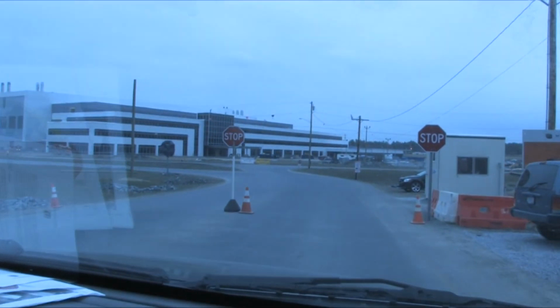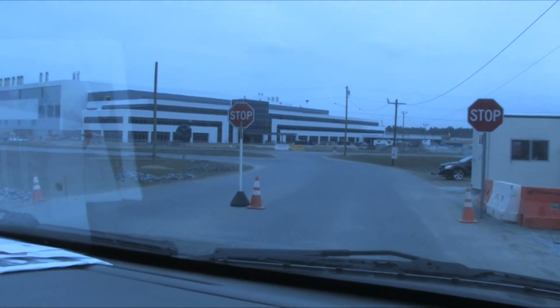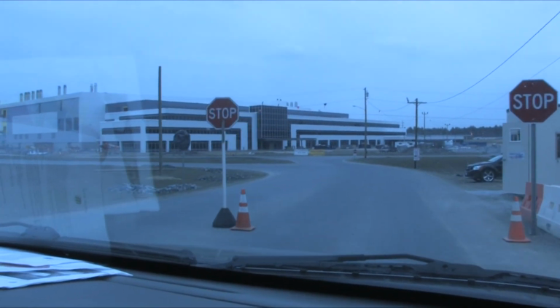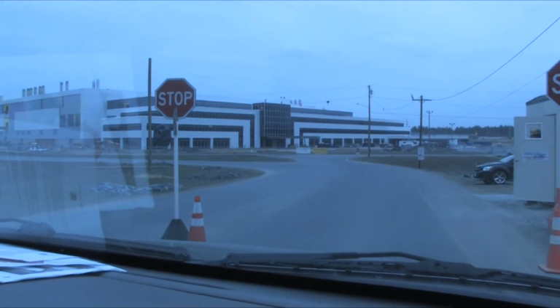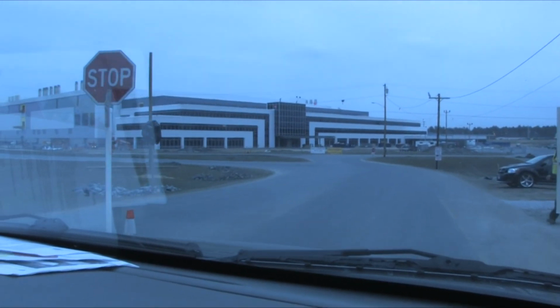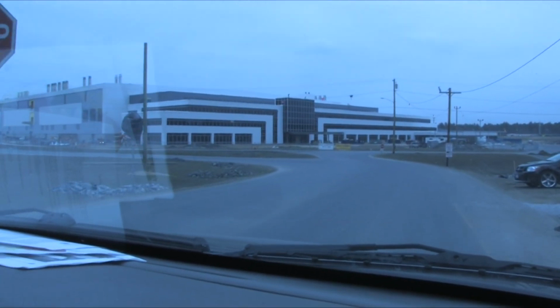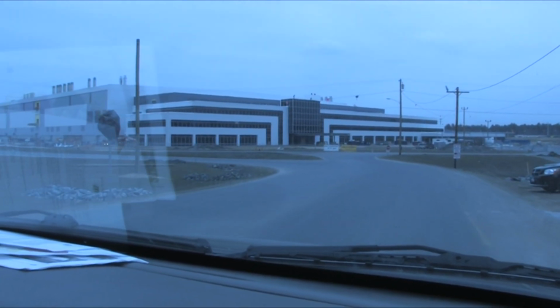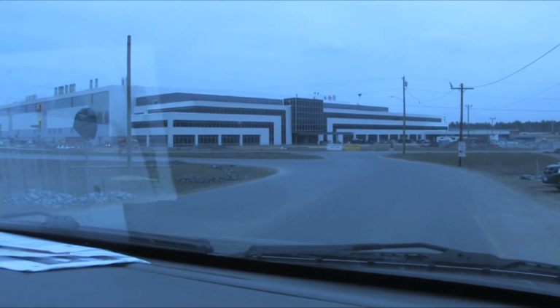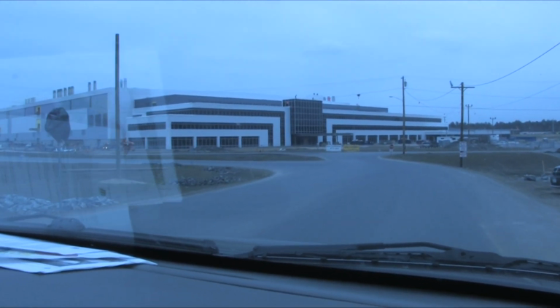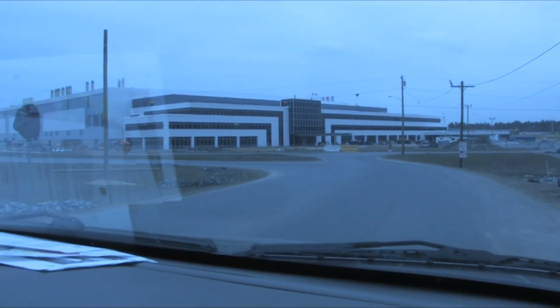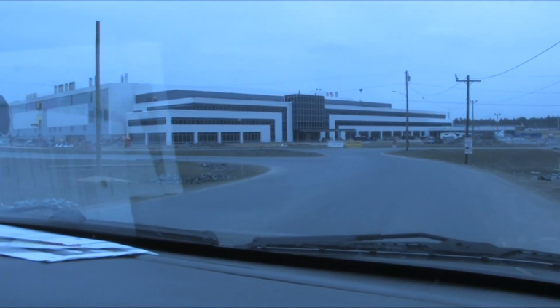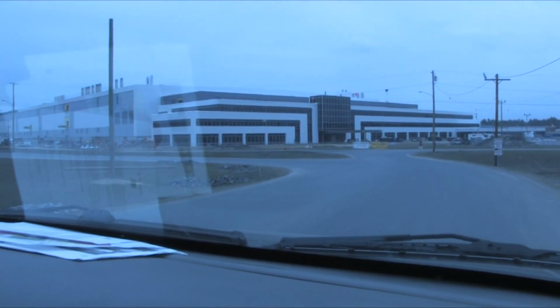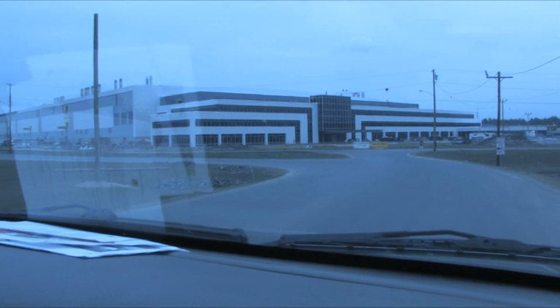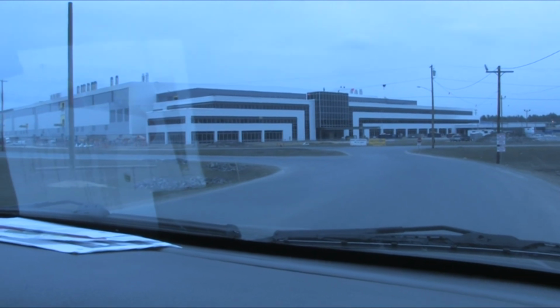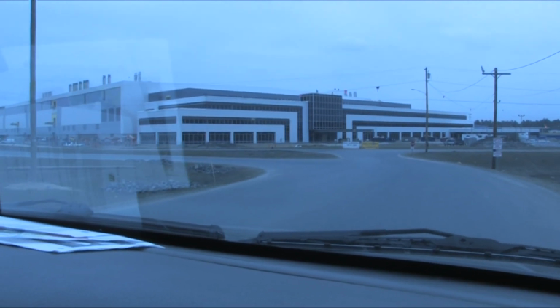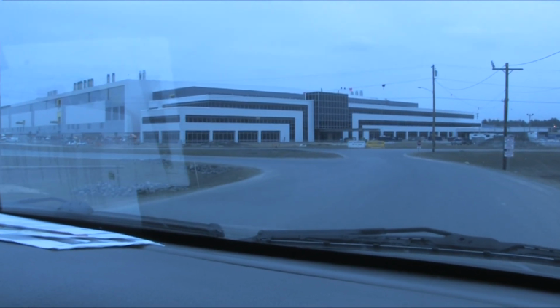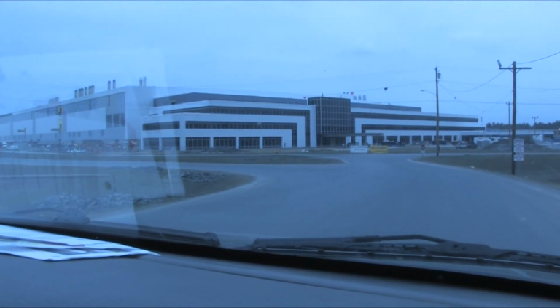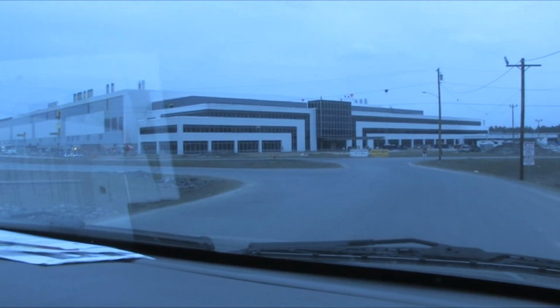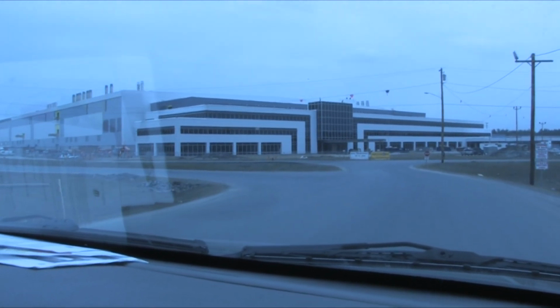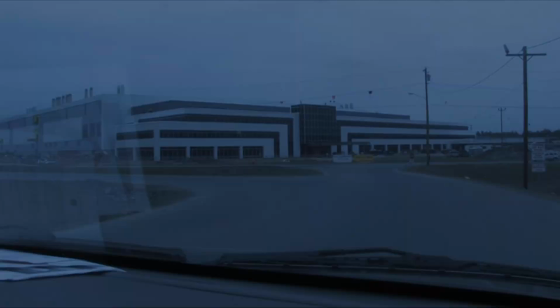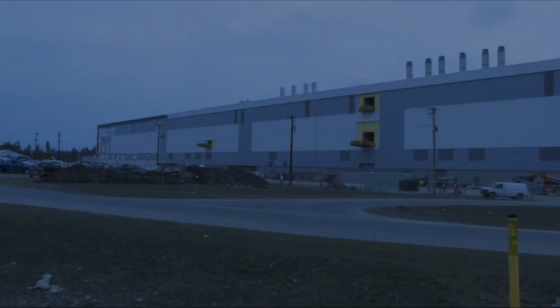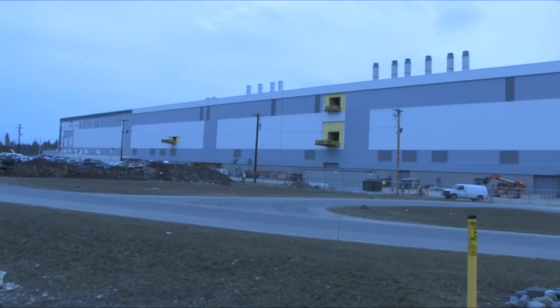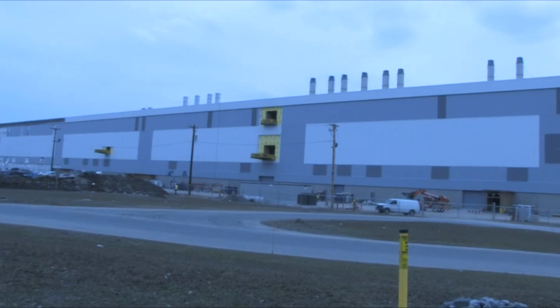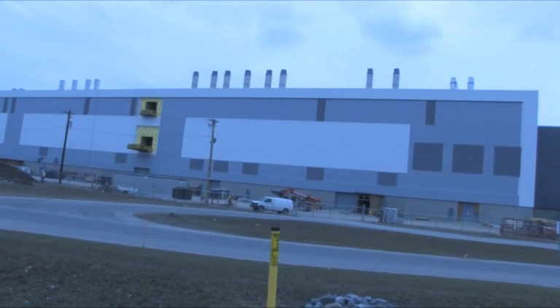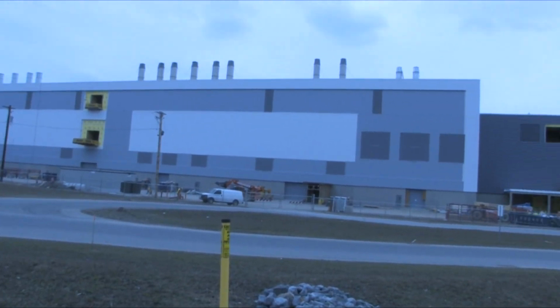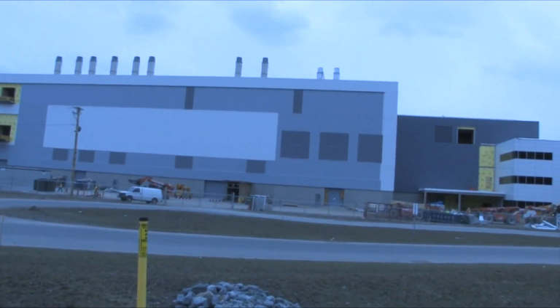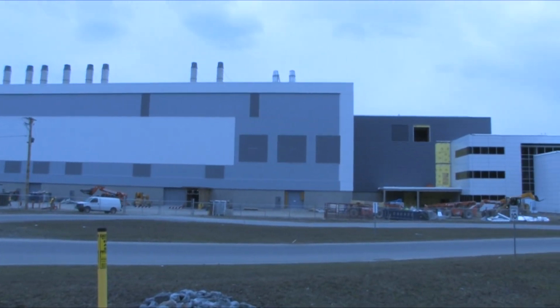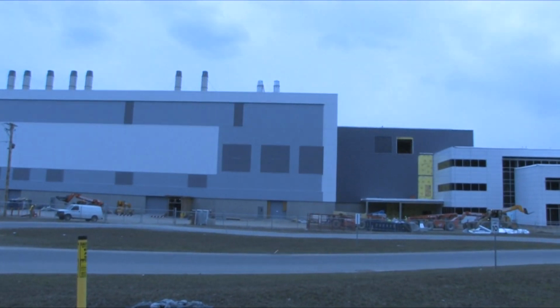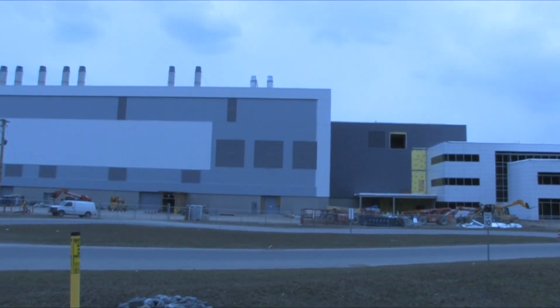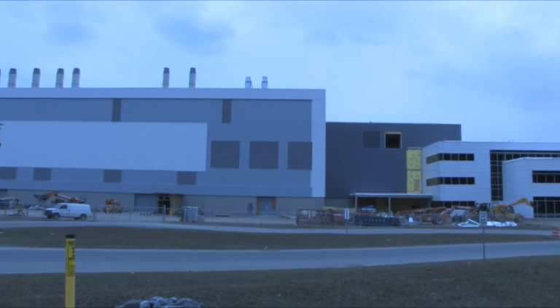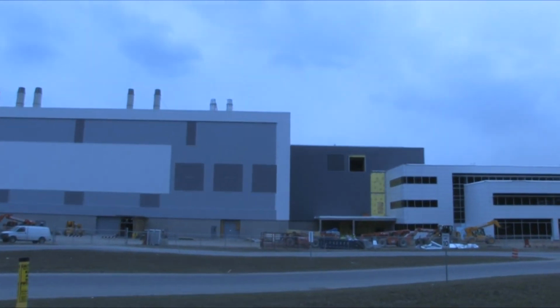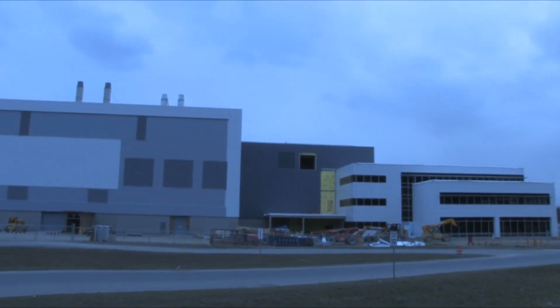I'm going to call them the hockey puck stick windows, just because they resemble a hockey stick. That is the administration building, so if you pick up from where the dark grey changes to the white and it runs down from there.